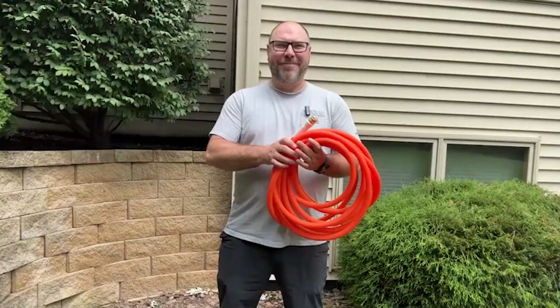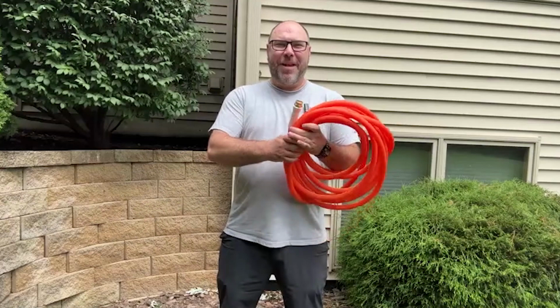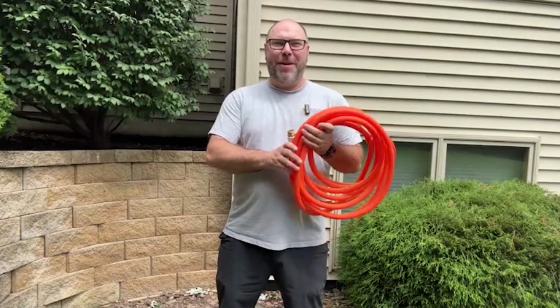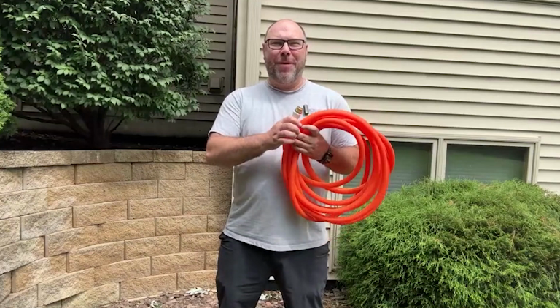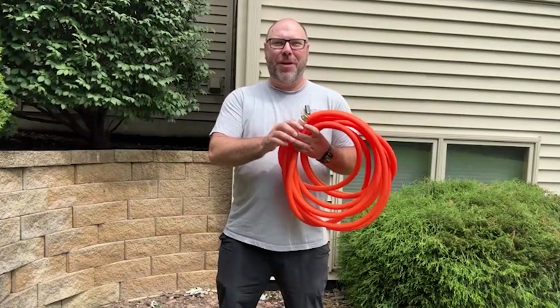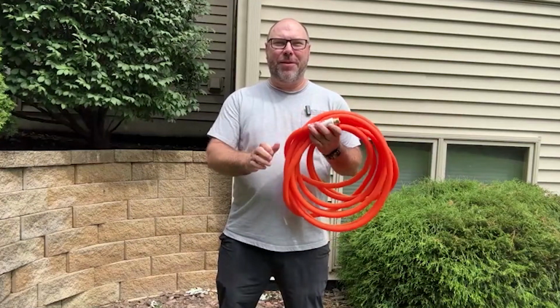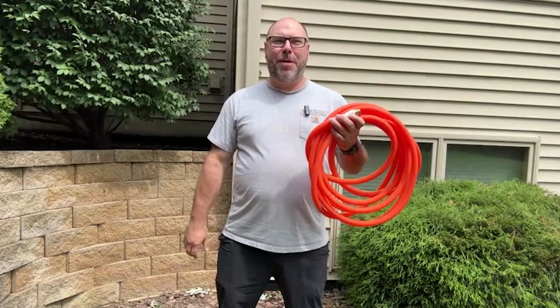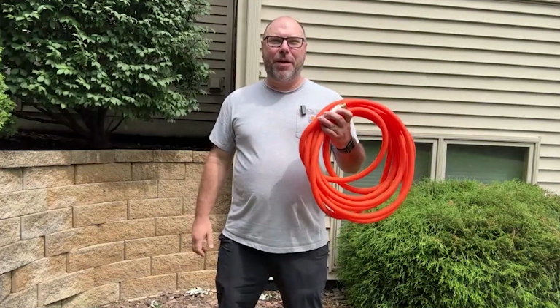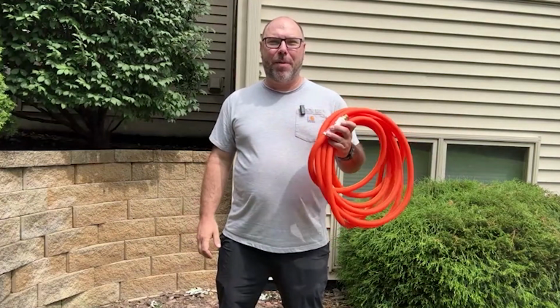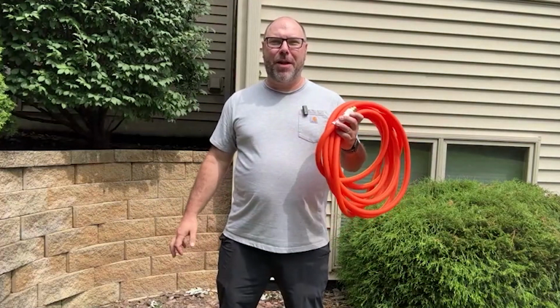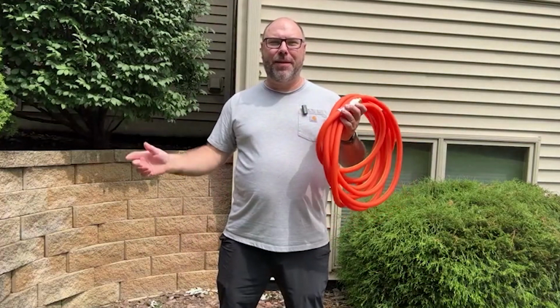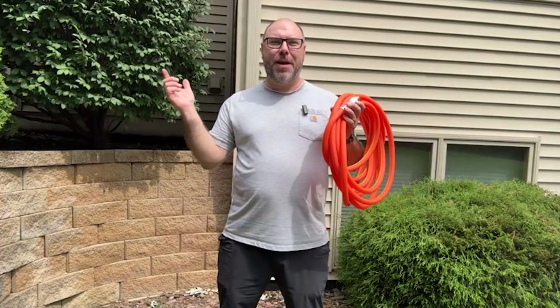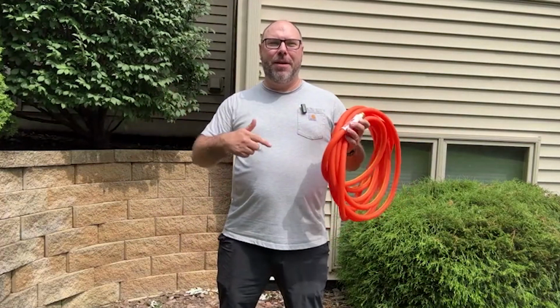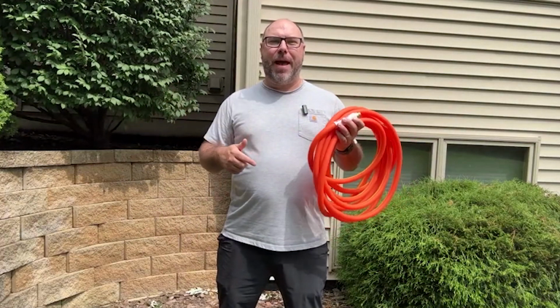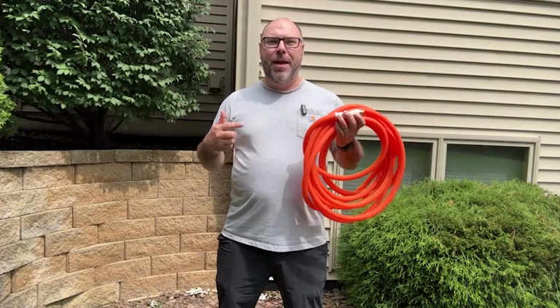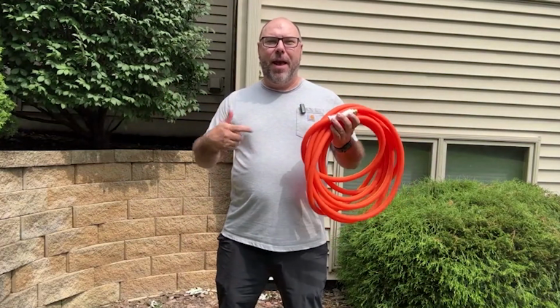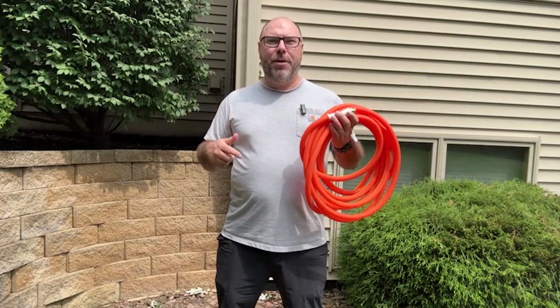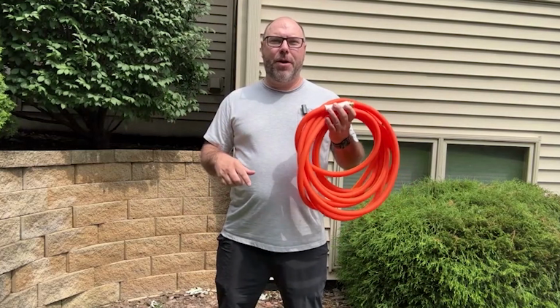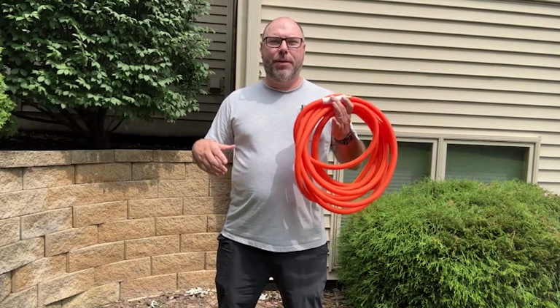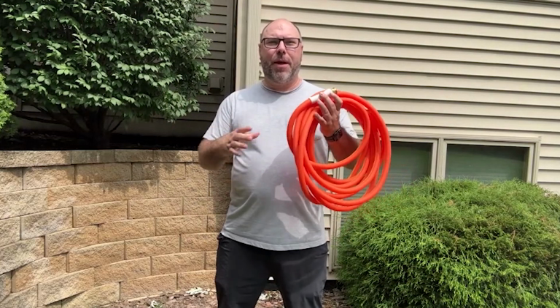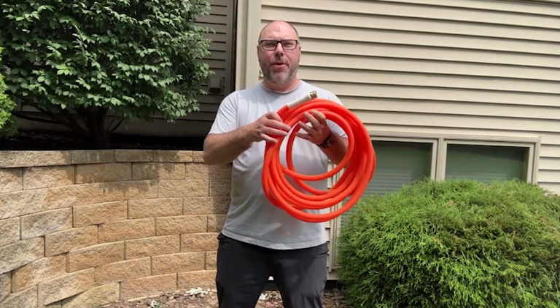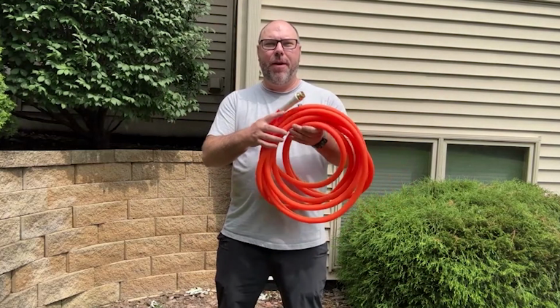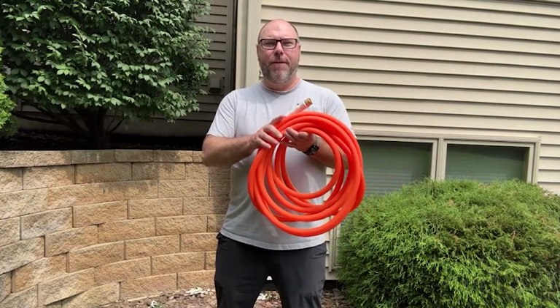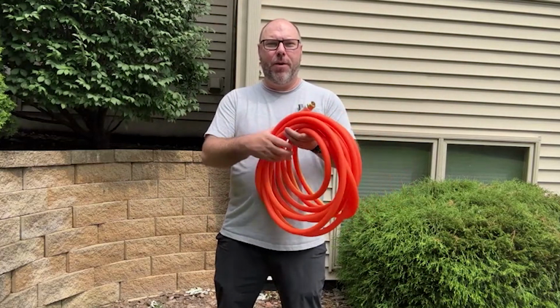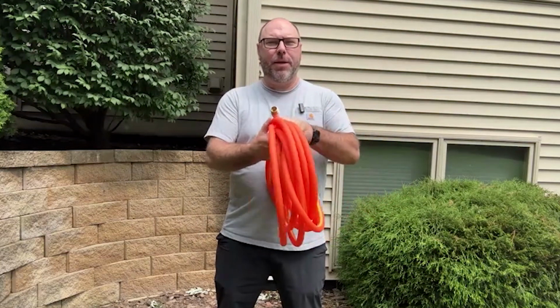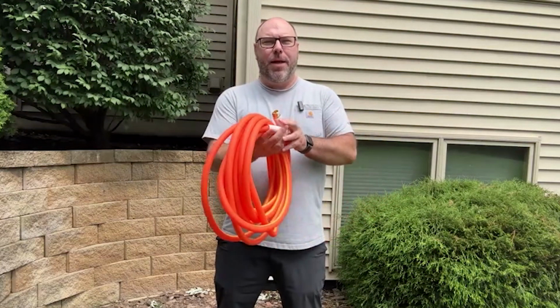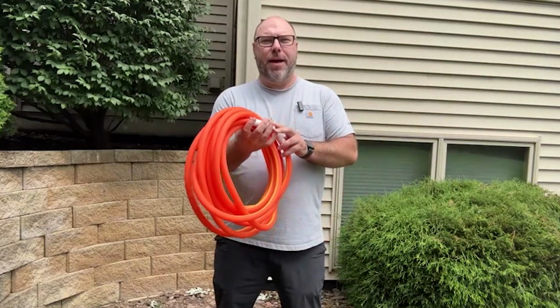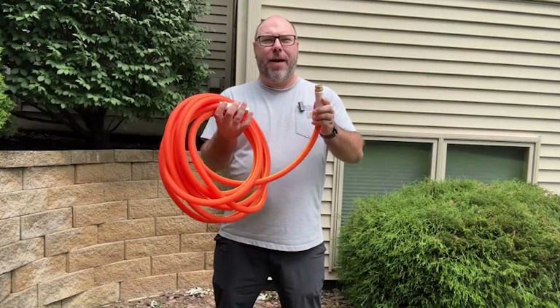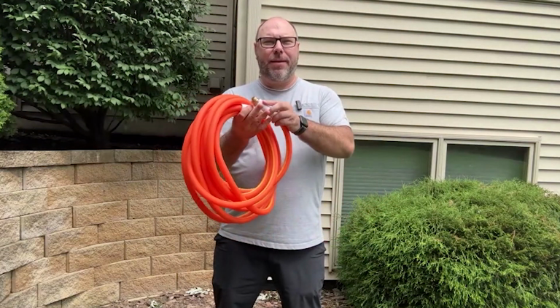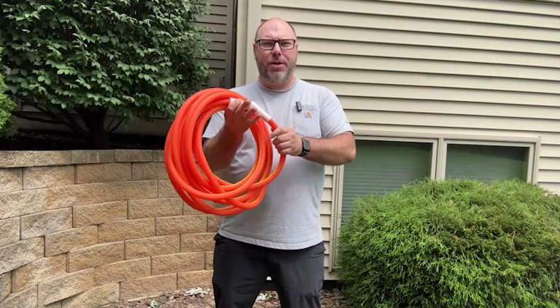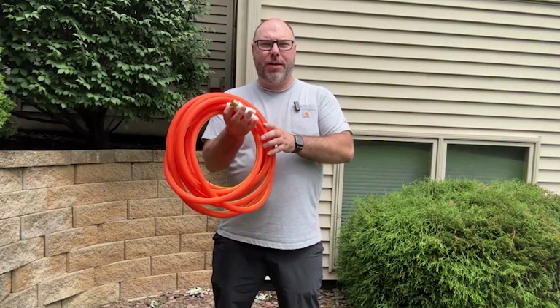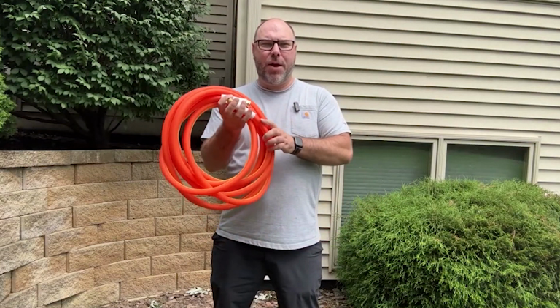Hey friends, I'm back with this really awesome new item I just got from Amazon. This is the Yamatic heavy-duty garden hose. This is a 30-foot hose with a 5/8 inch connection.